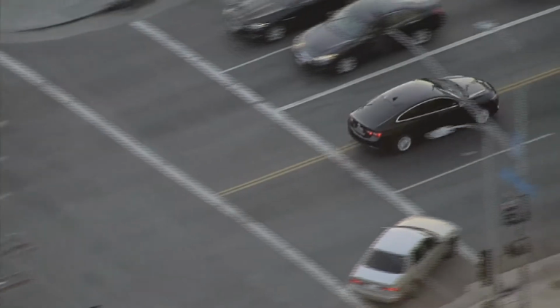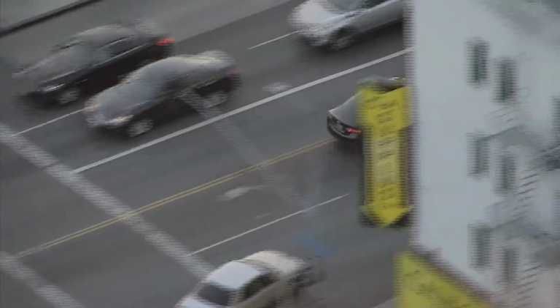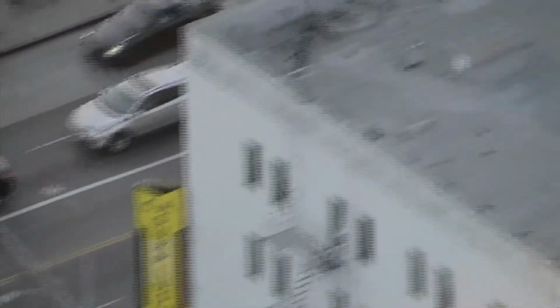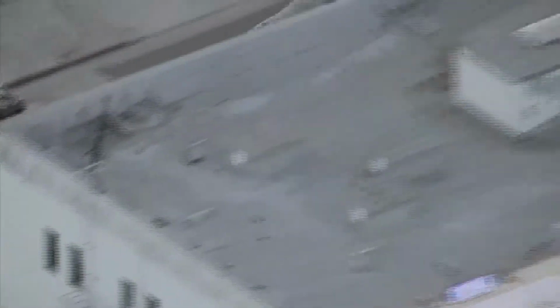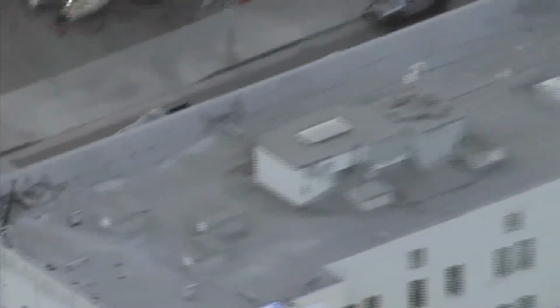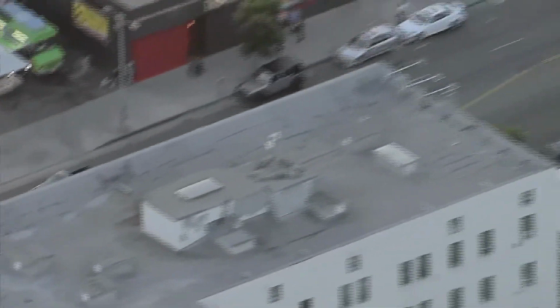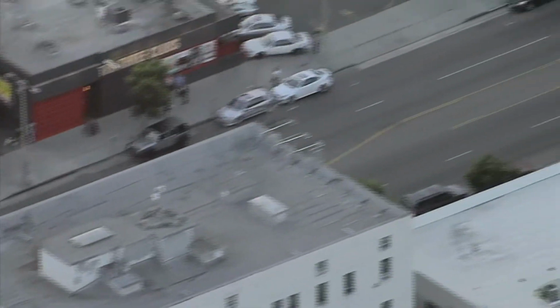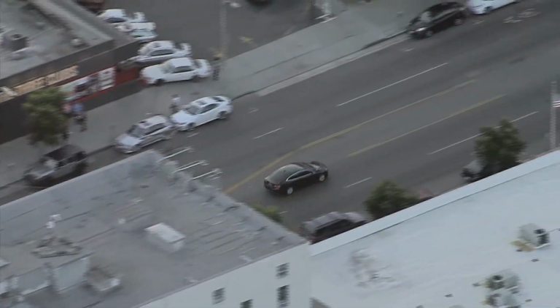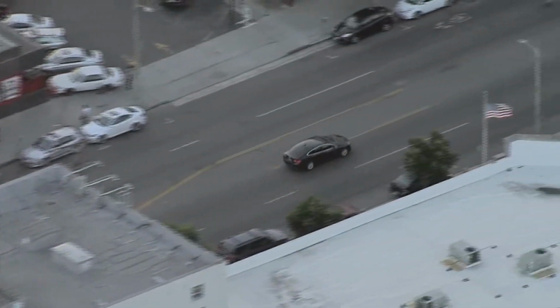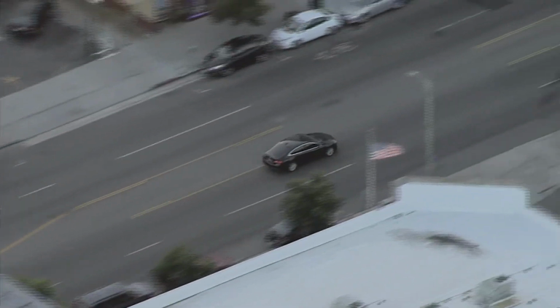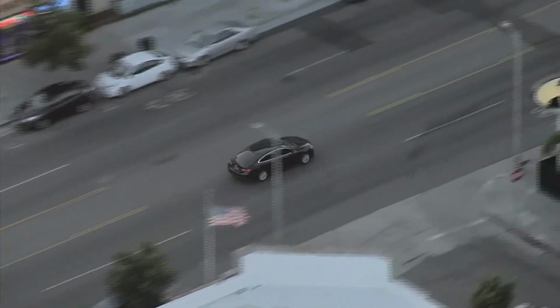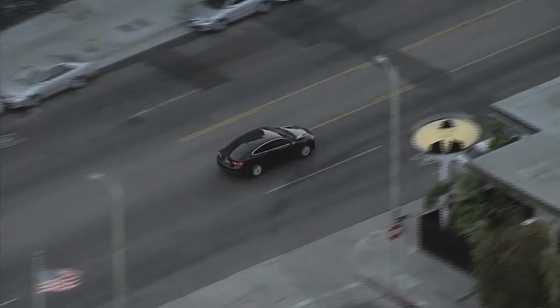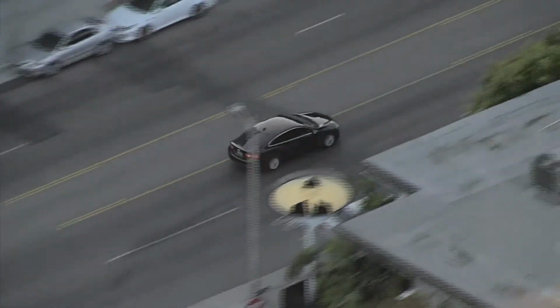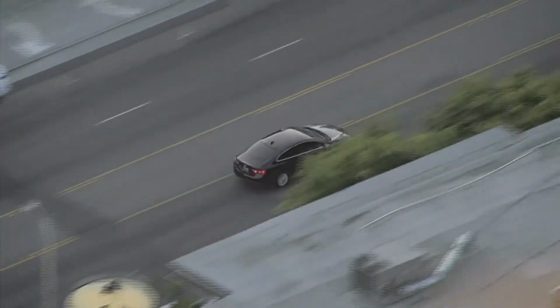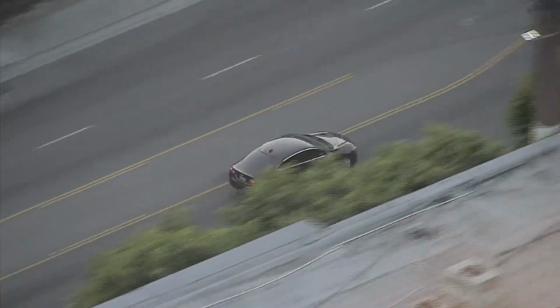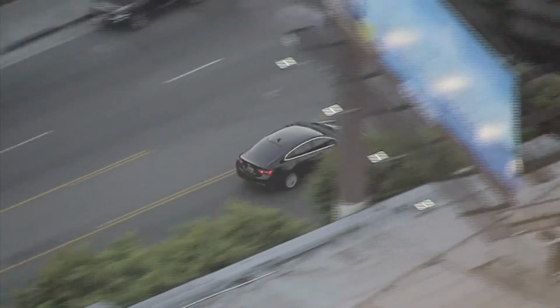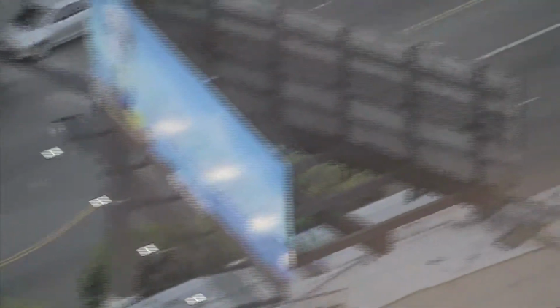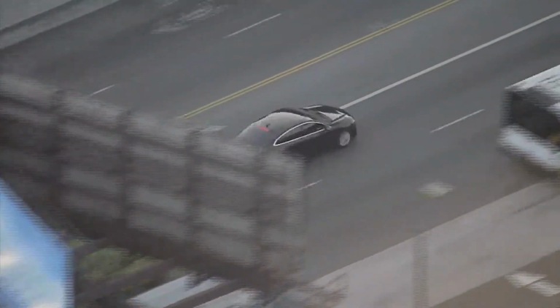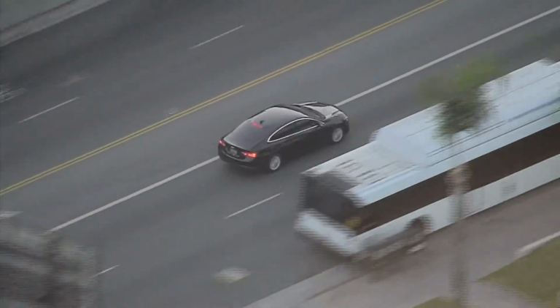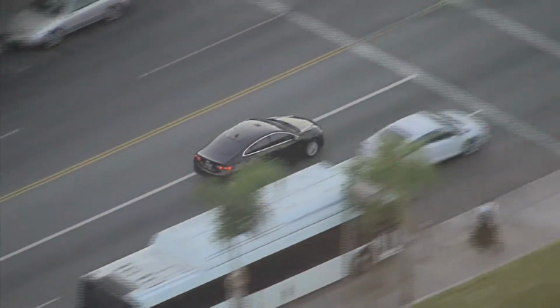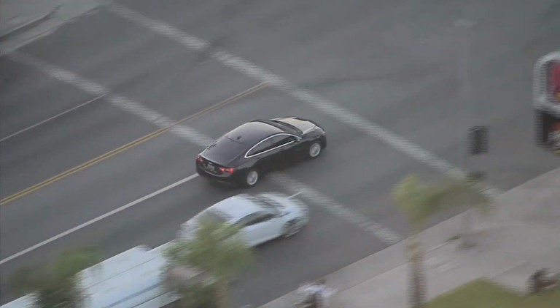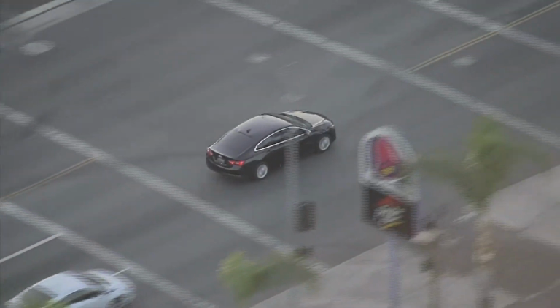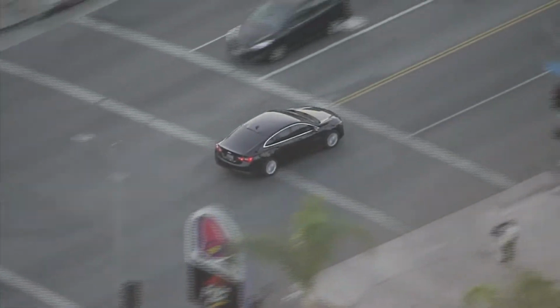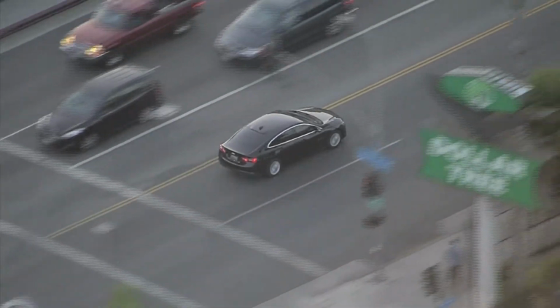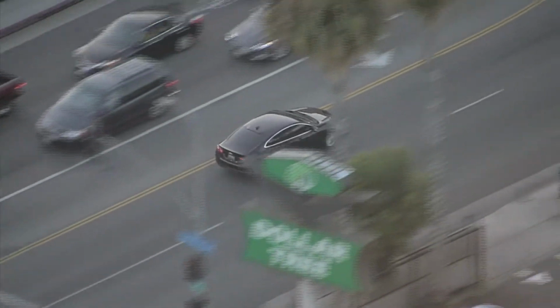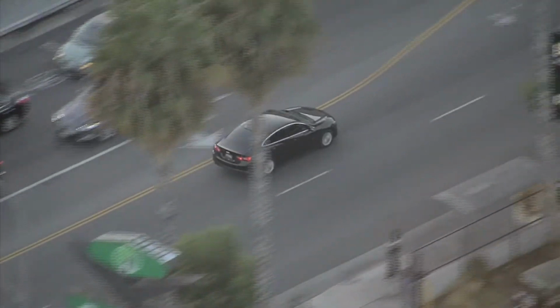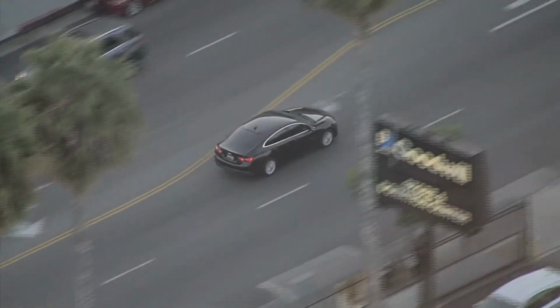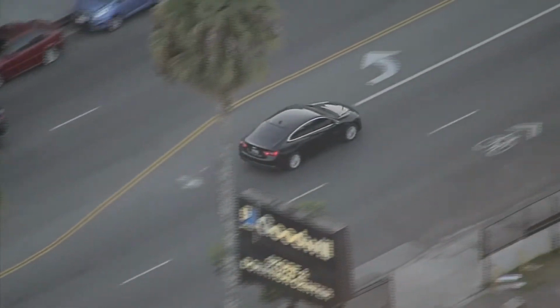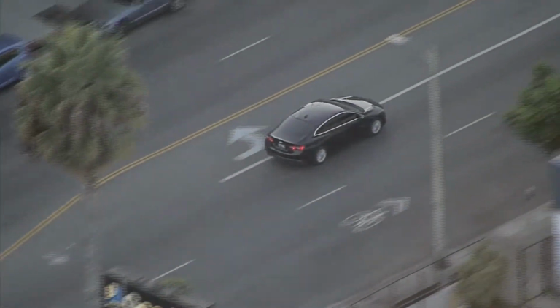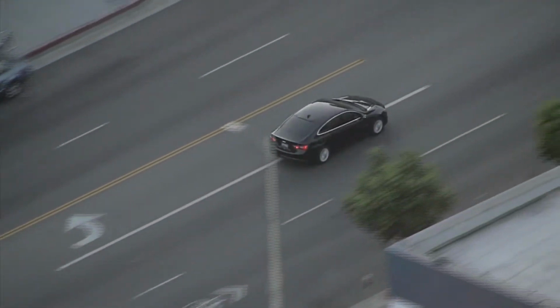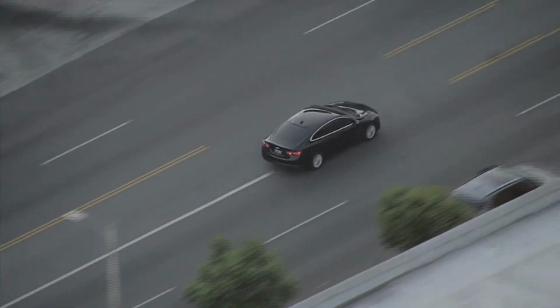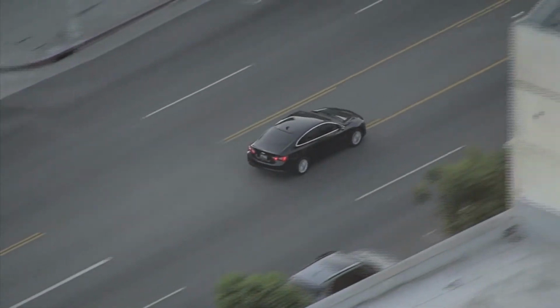Does it? Yeah, it does, huh? Yeah, this is the vehicle. Looks kind of like a Jag to us, but your monitor is bigger. If you guys think it's something else, let me know.